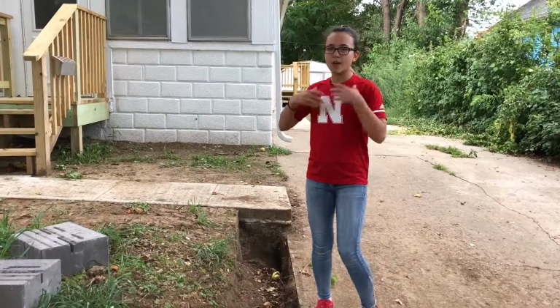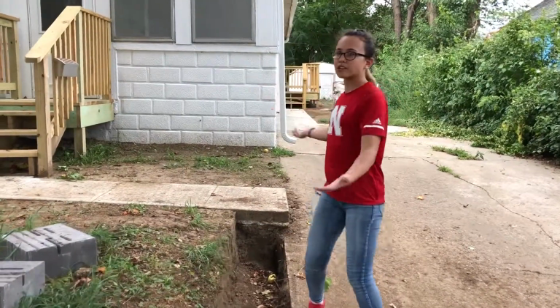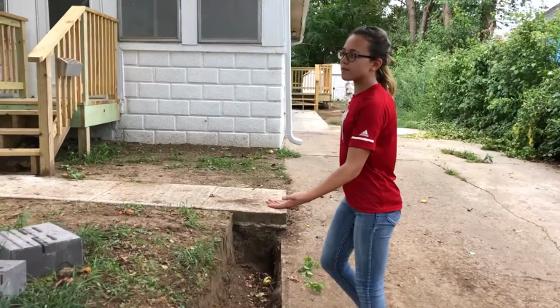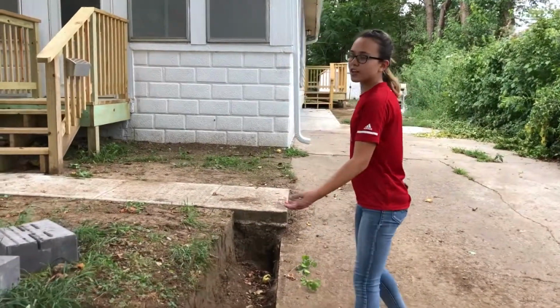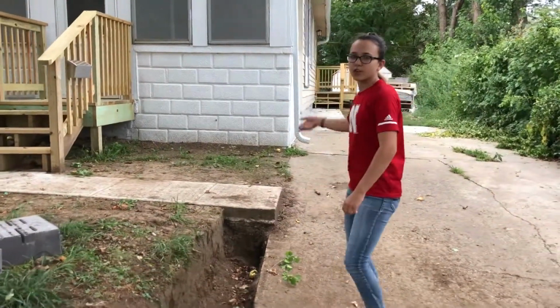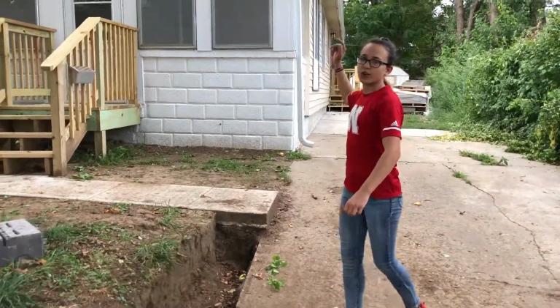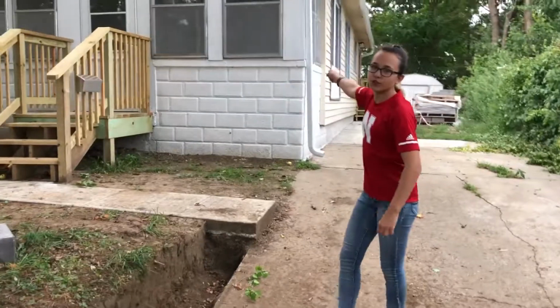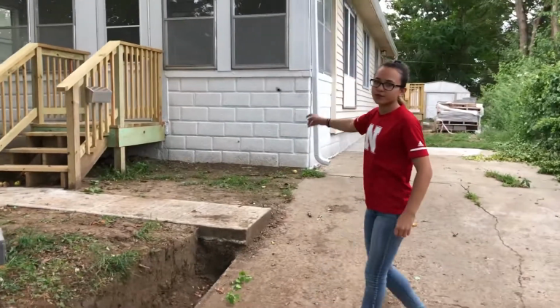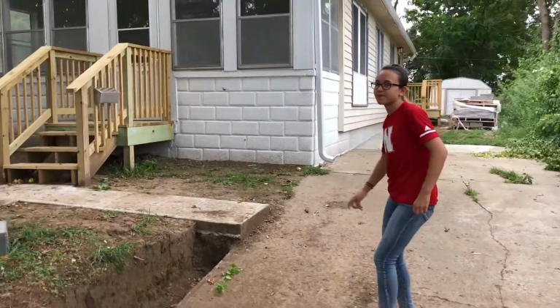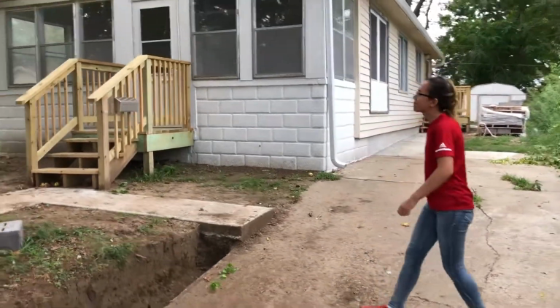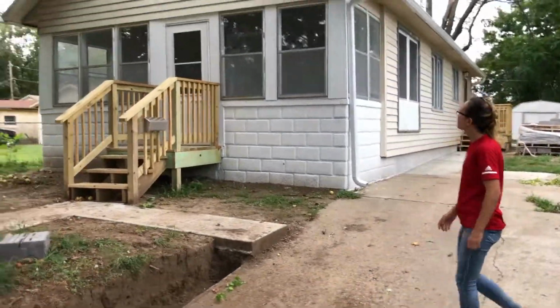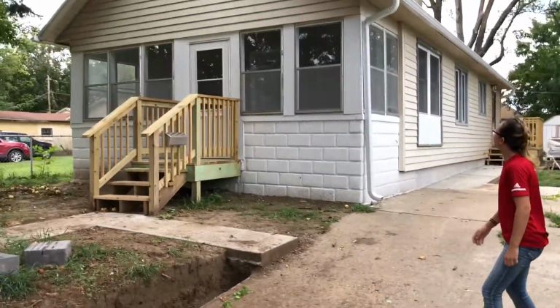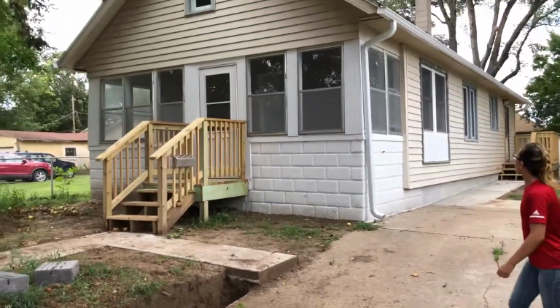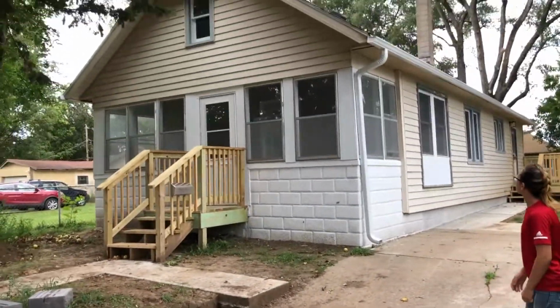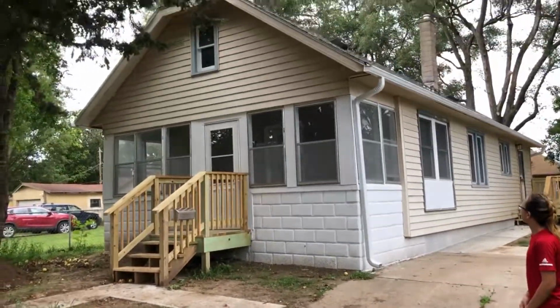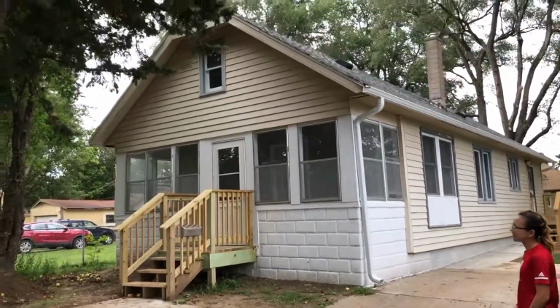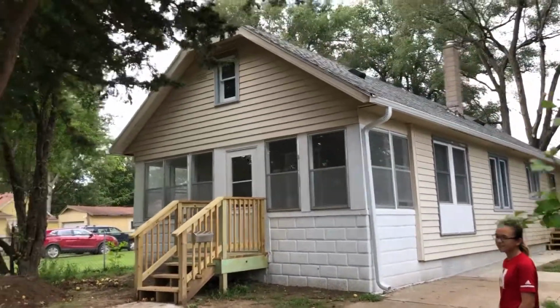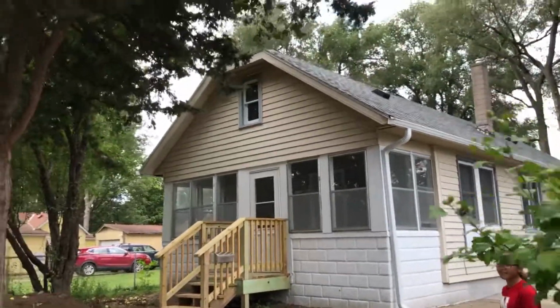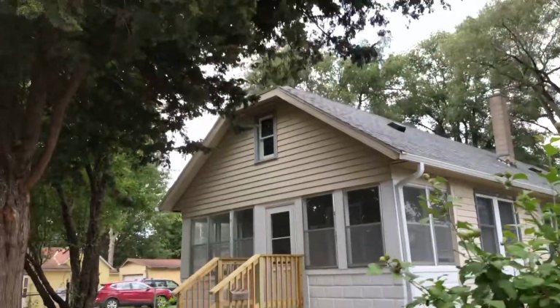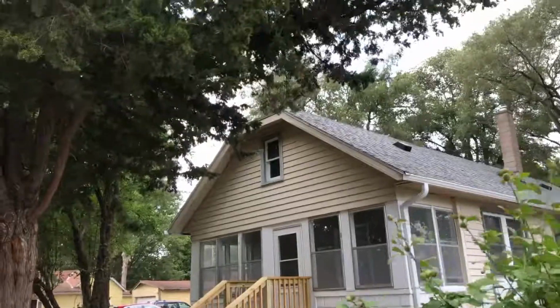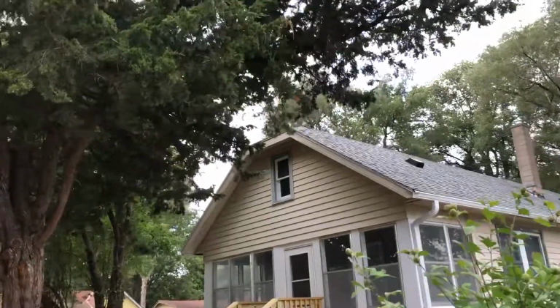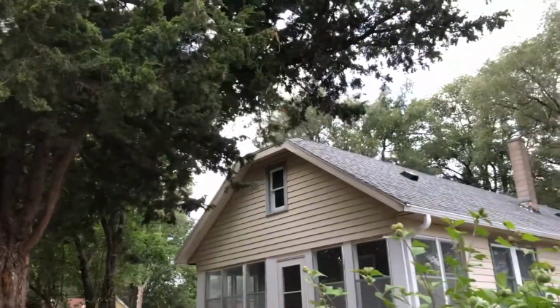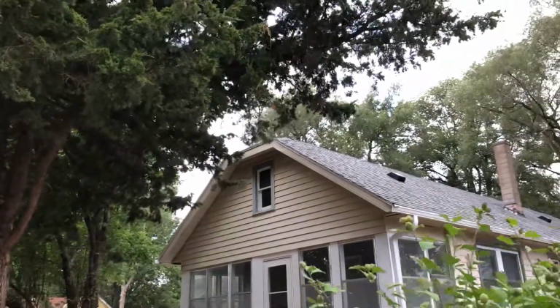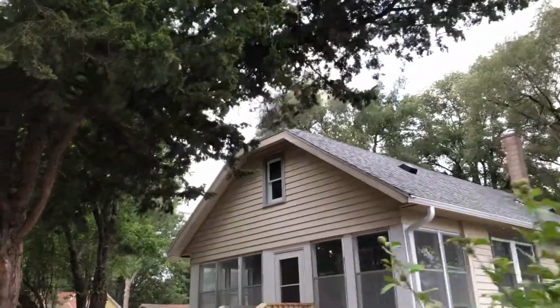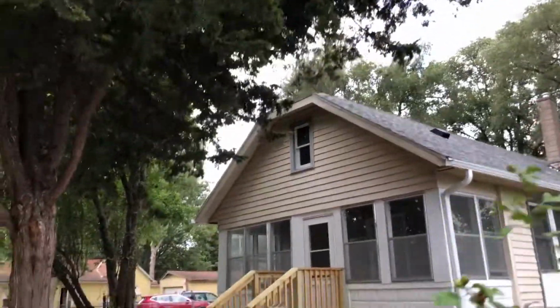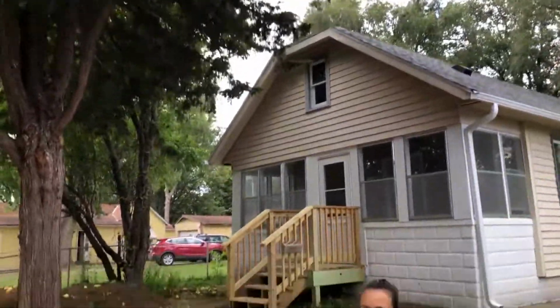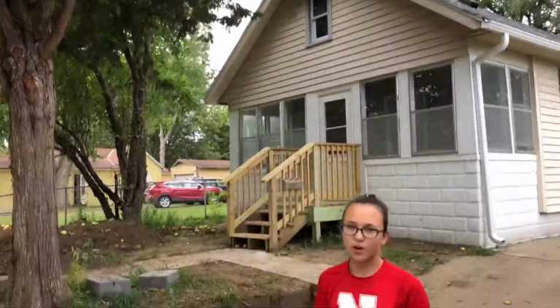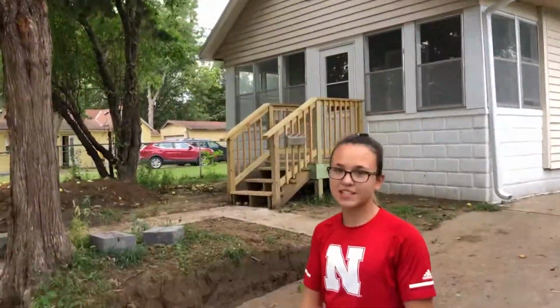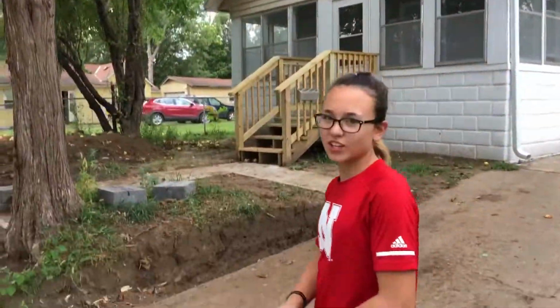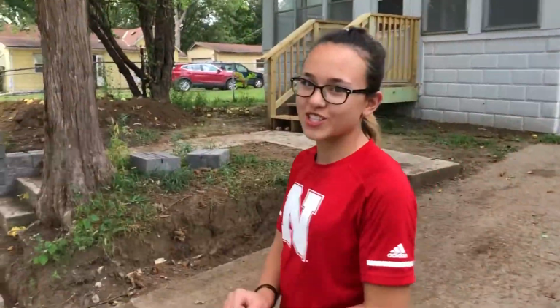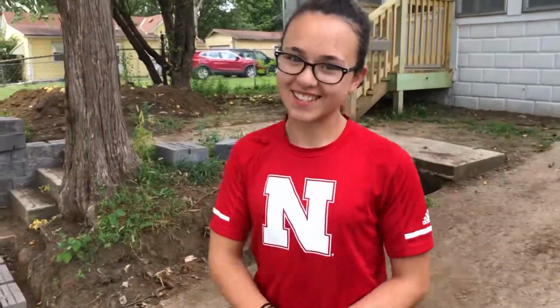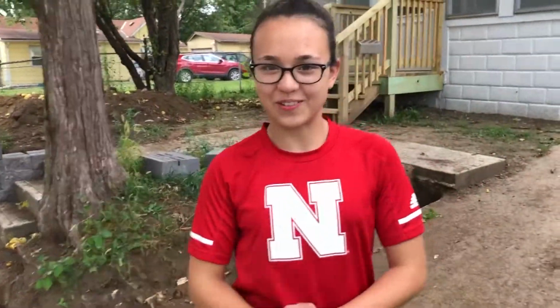We also have new gutters to go with our new roof. Probably makes everyone on the street jealous of our roof.